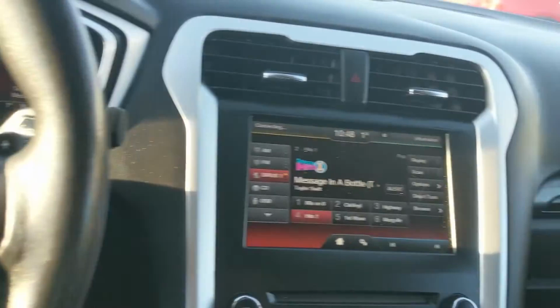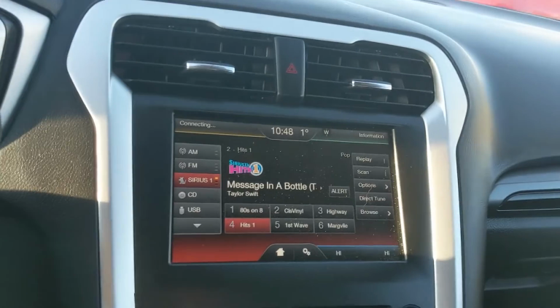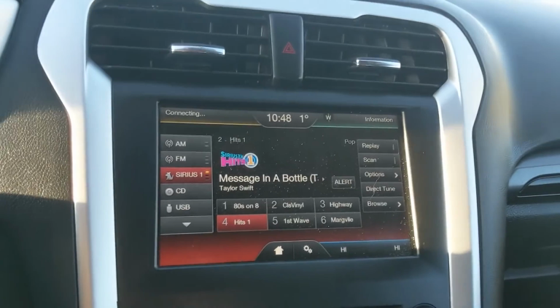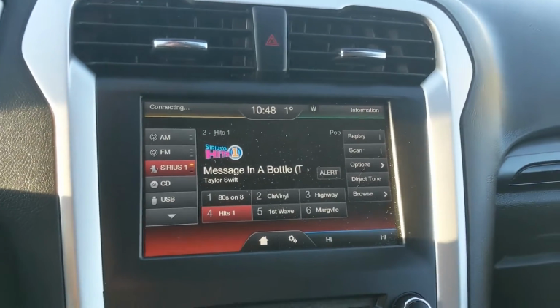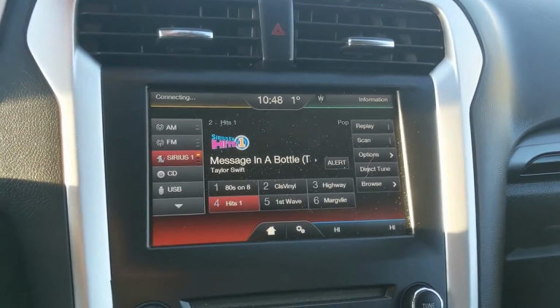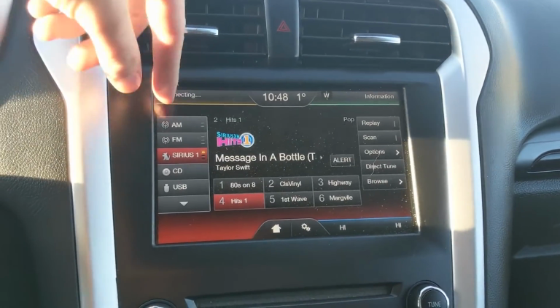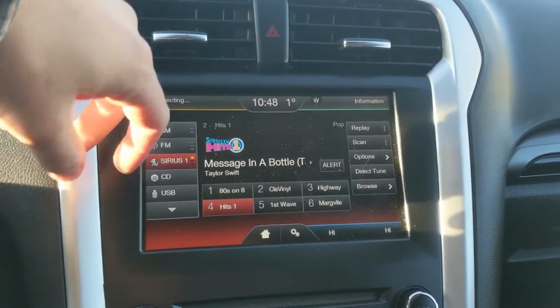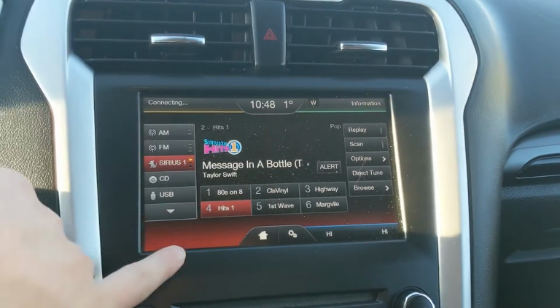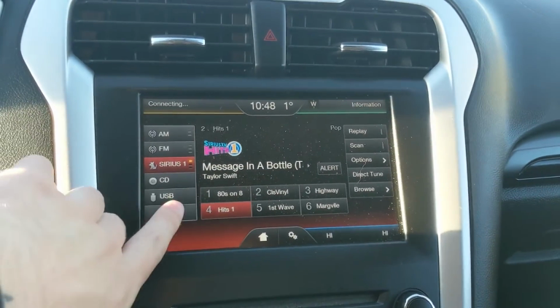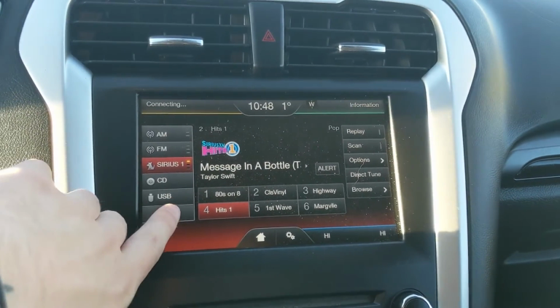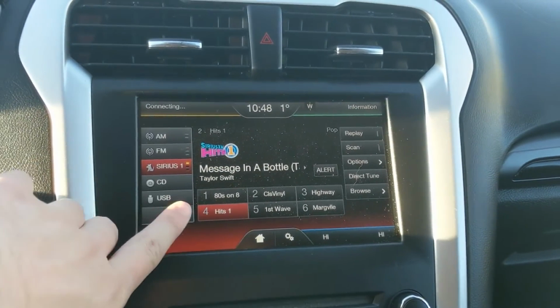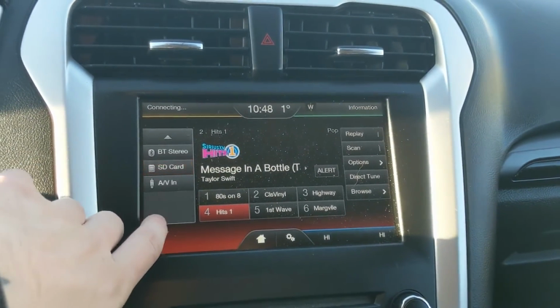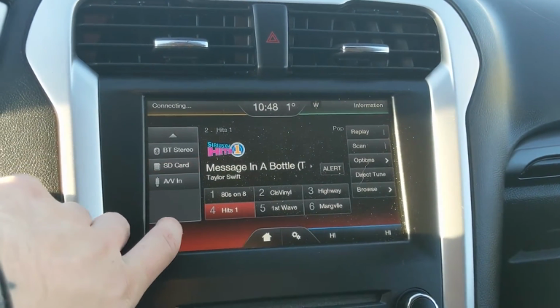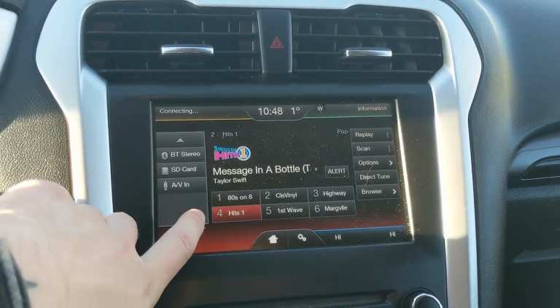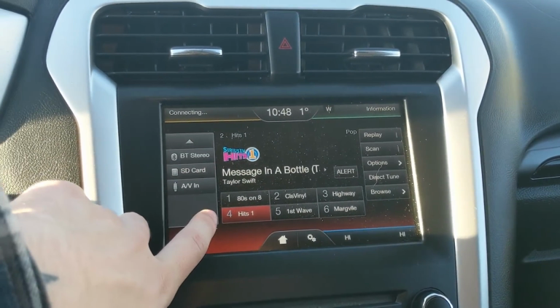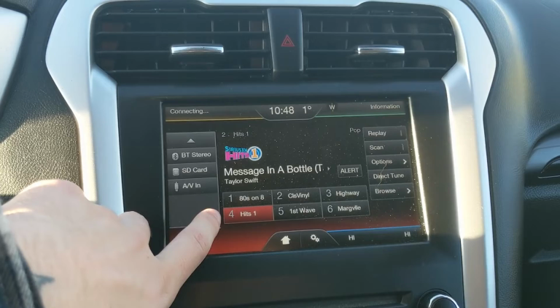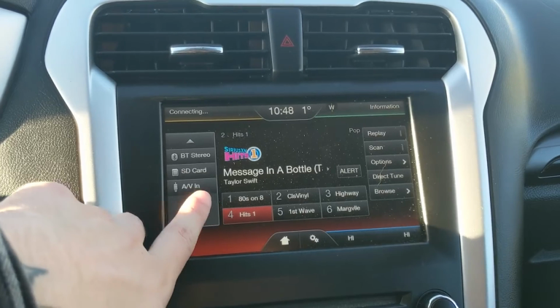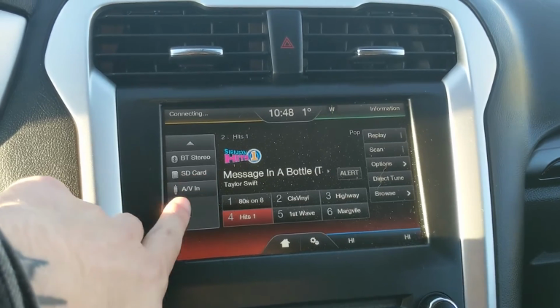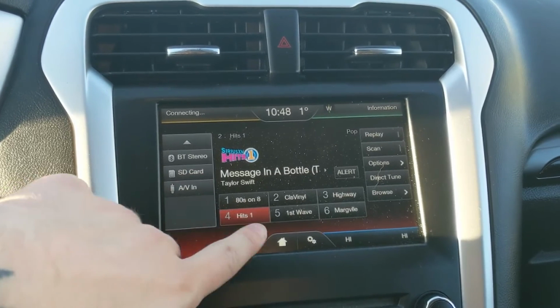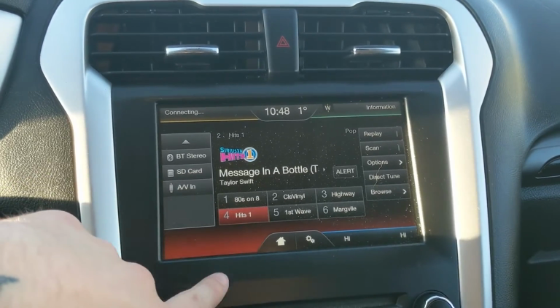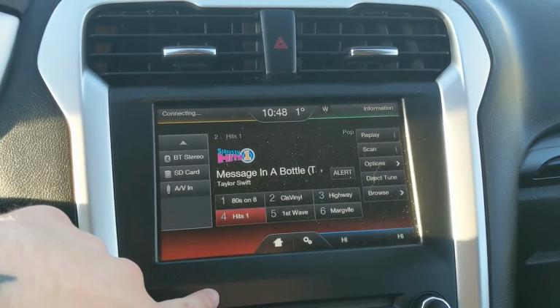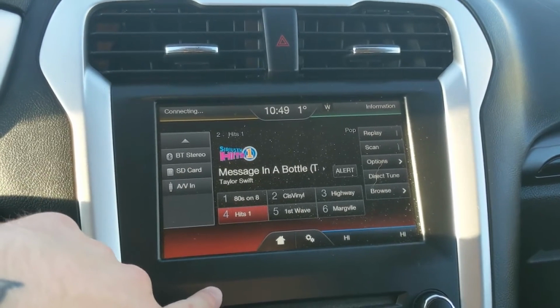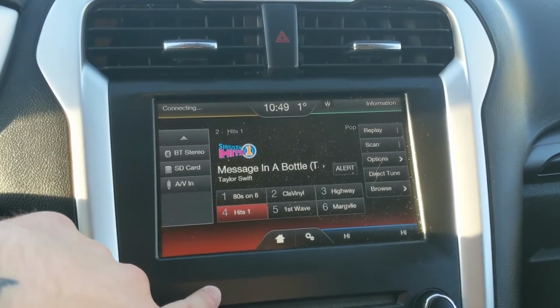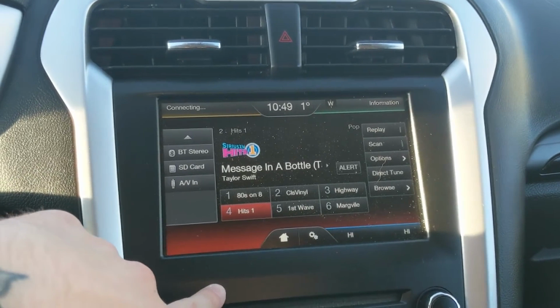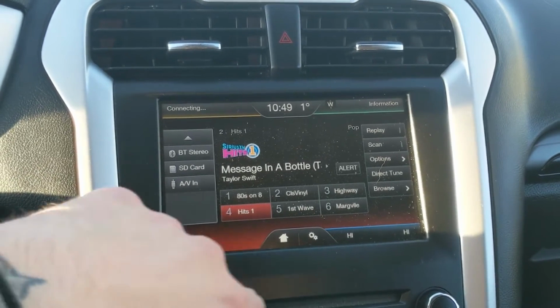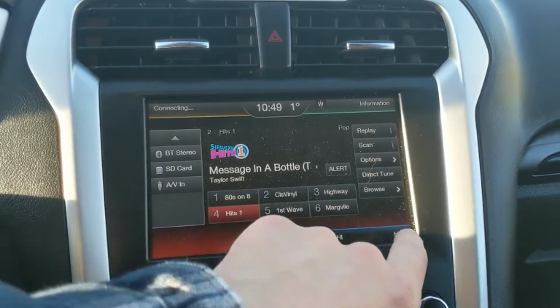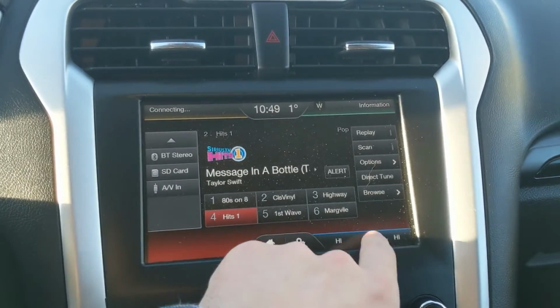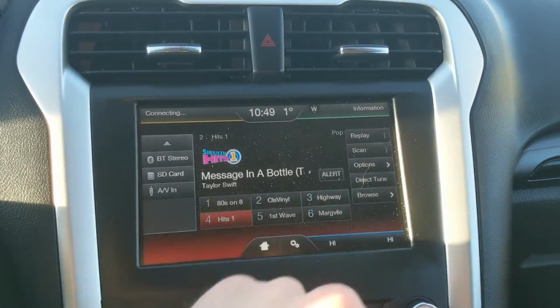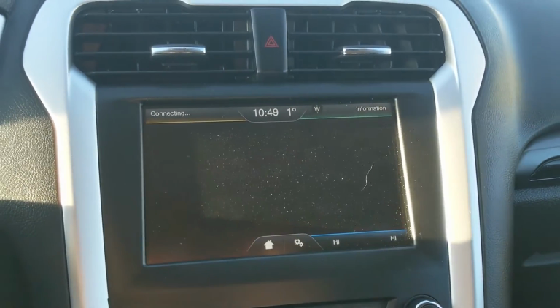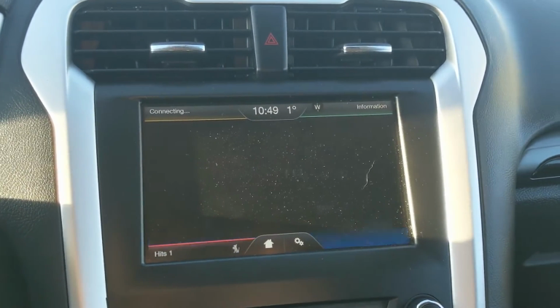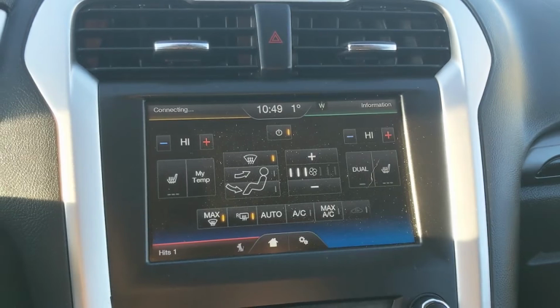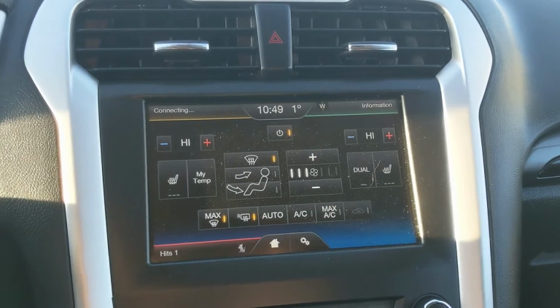Moving on to the center infotainment screen, which is radio, Sirius, CD, USB, Bluetooth, SD, and AV capable, so you have quite a few options for whatever you want to listen to.